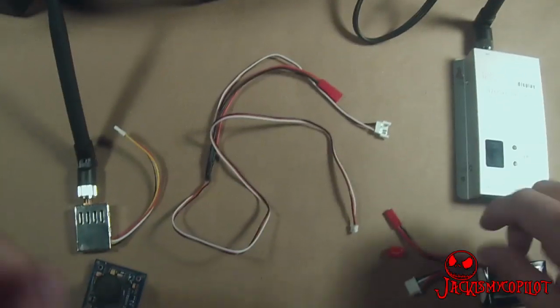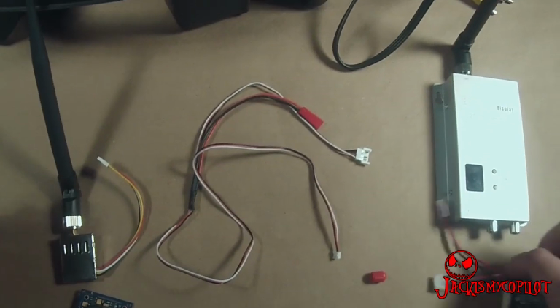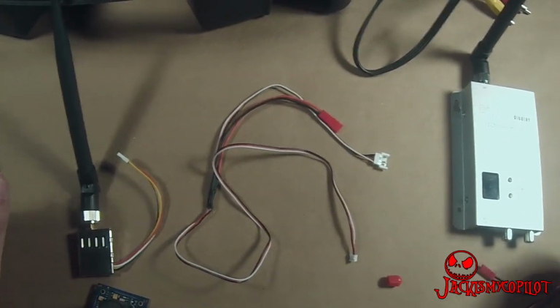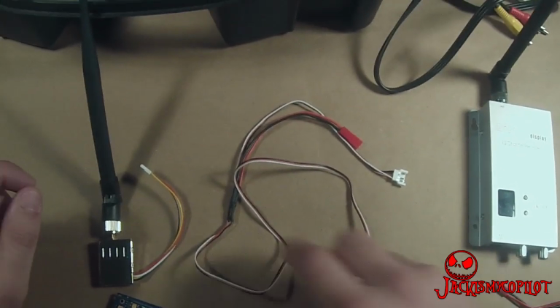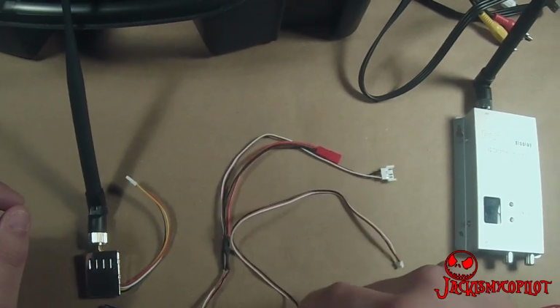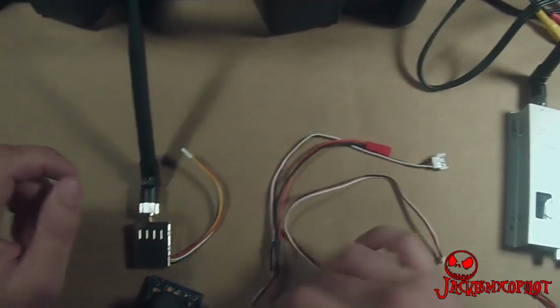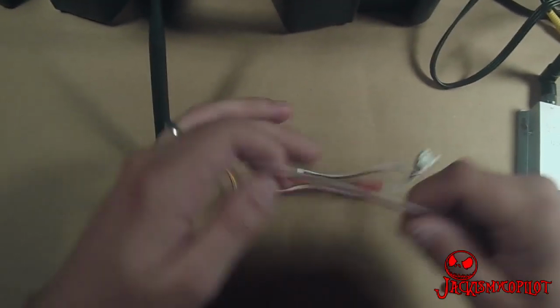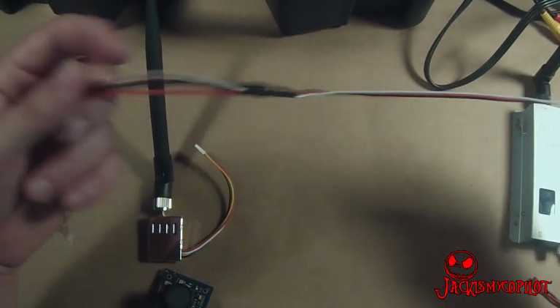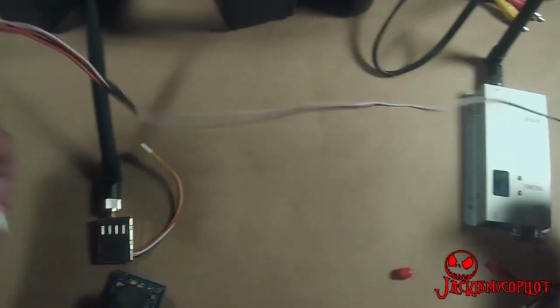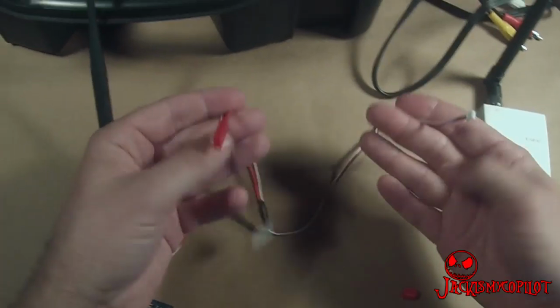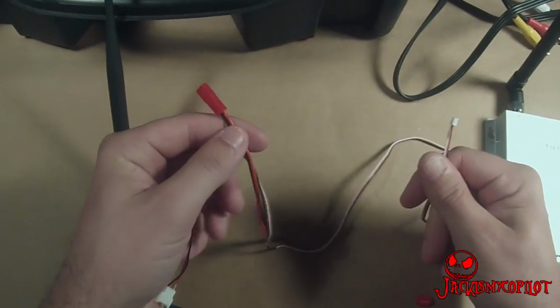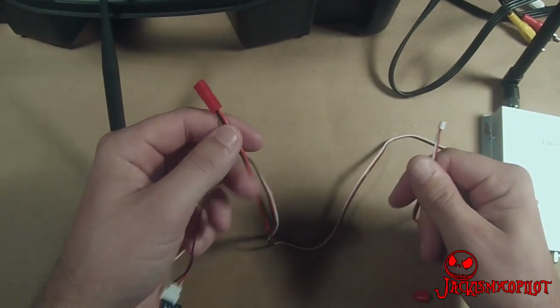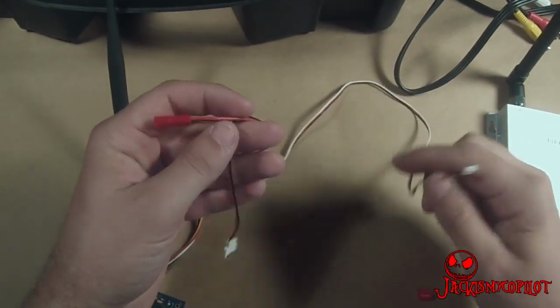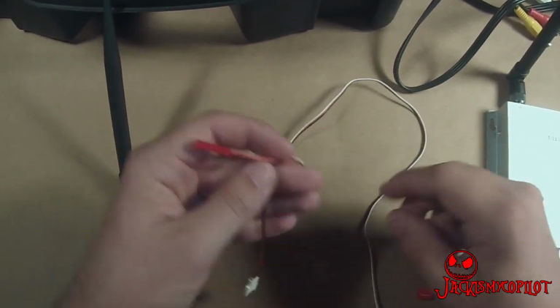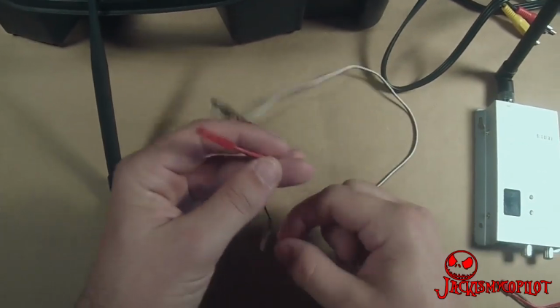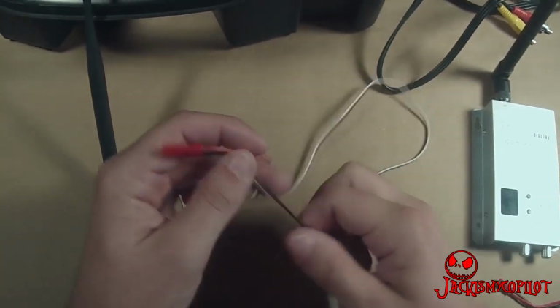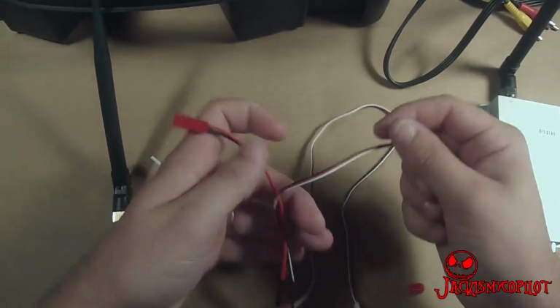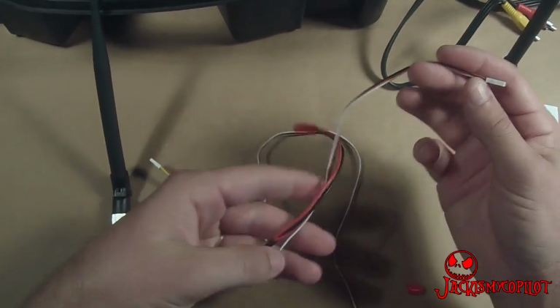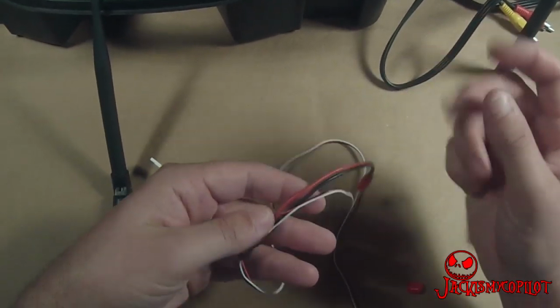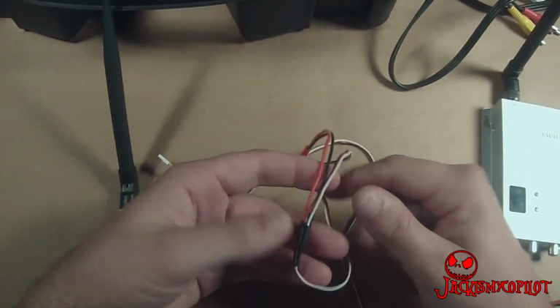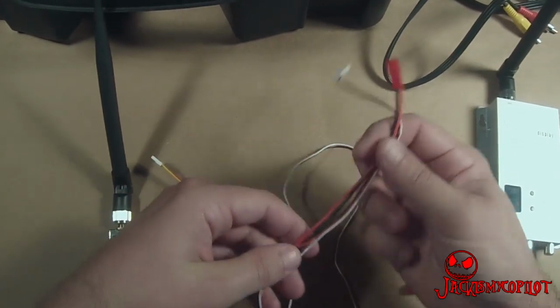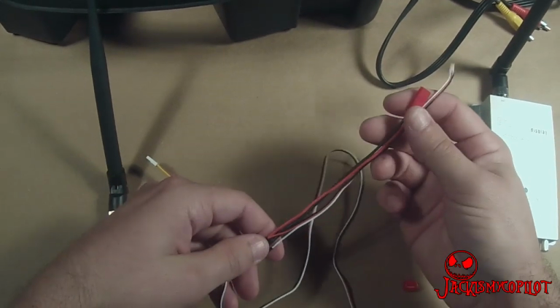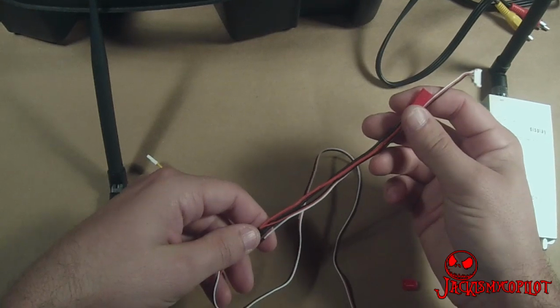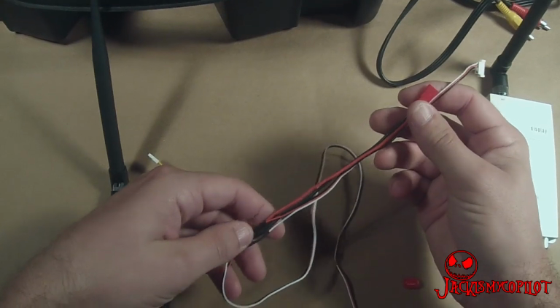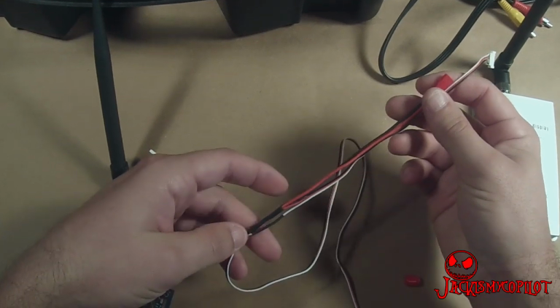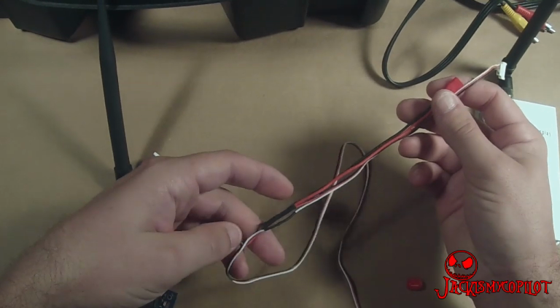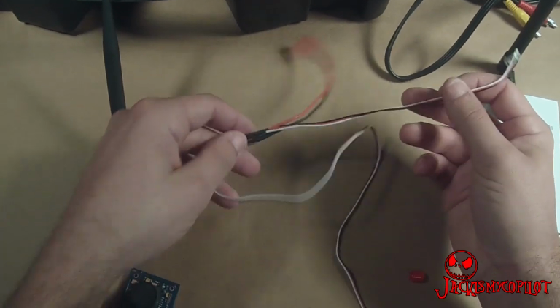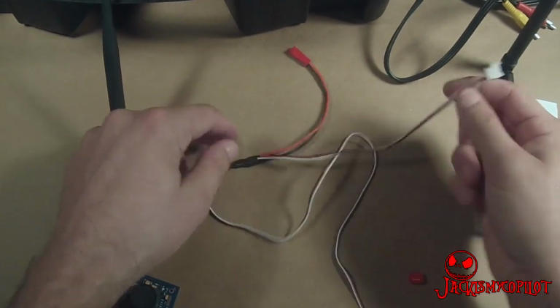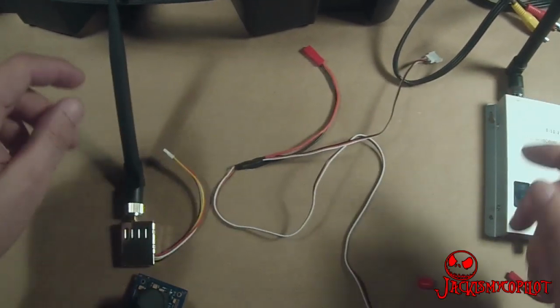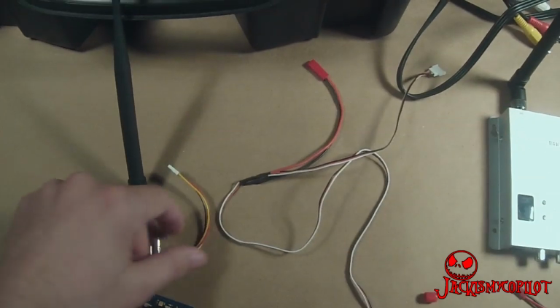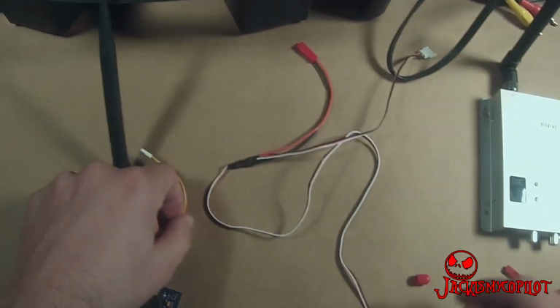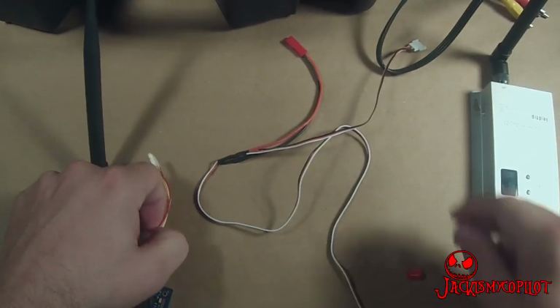This camera also comes with its own wiring harness, which is very nice. The transmitter, the camera, and the battery all have different types of connectors — I'm sure you can figure that out.